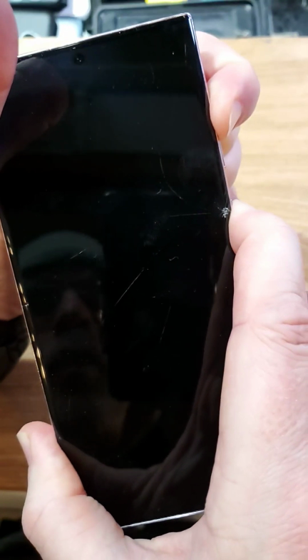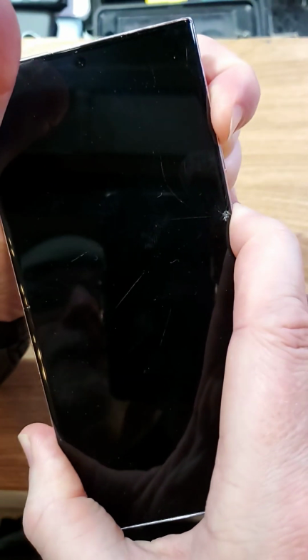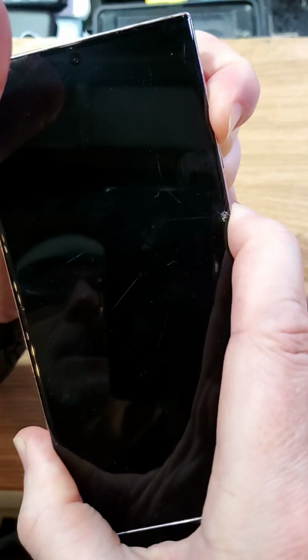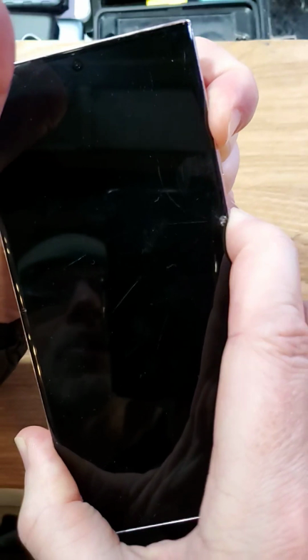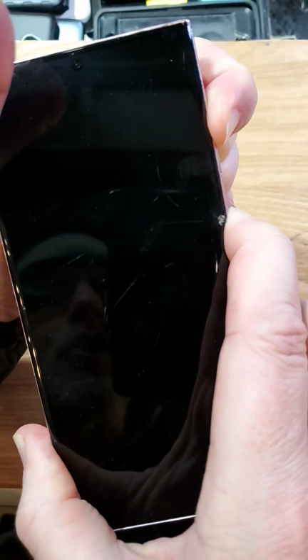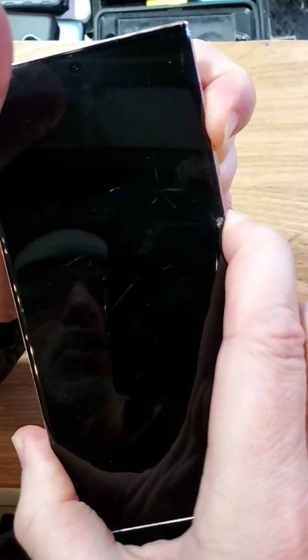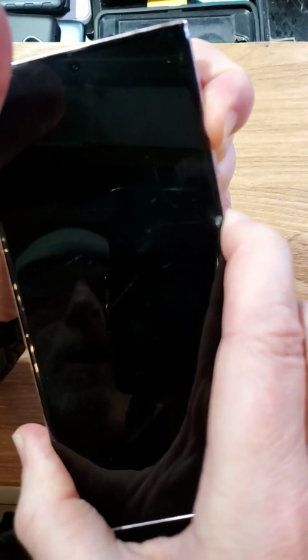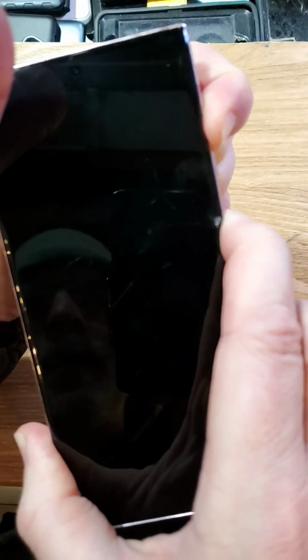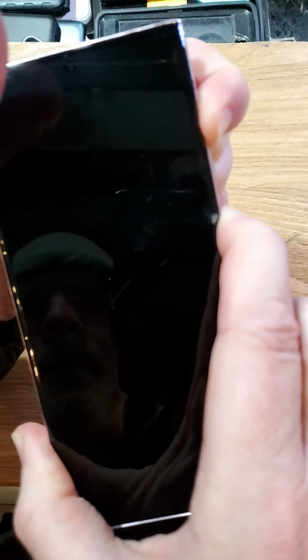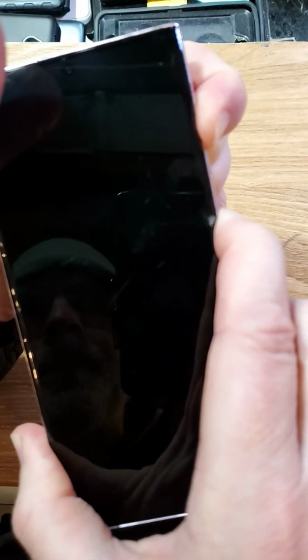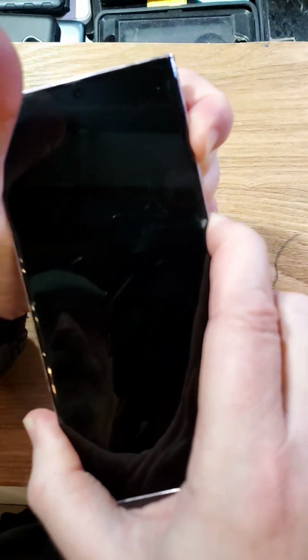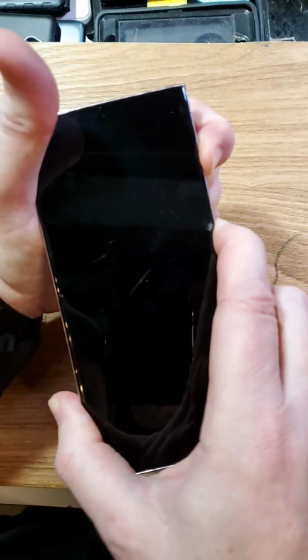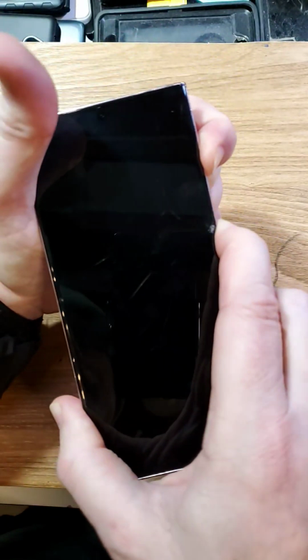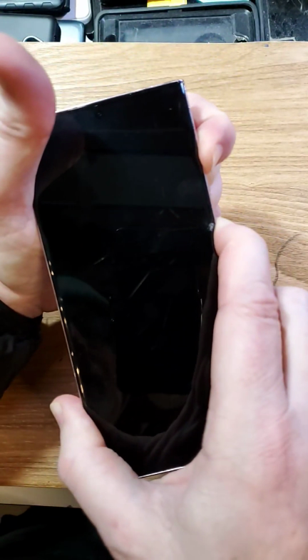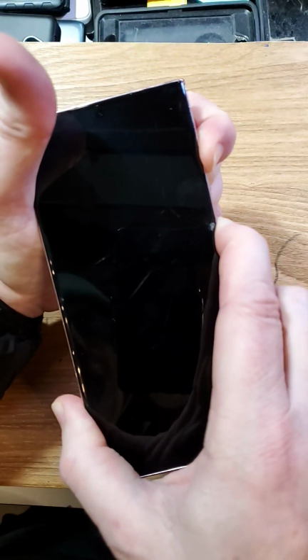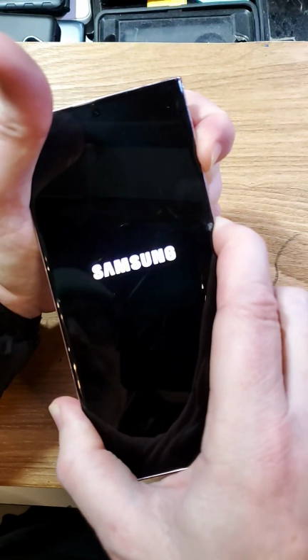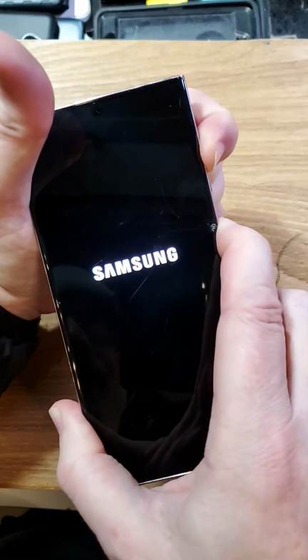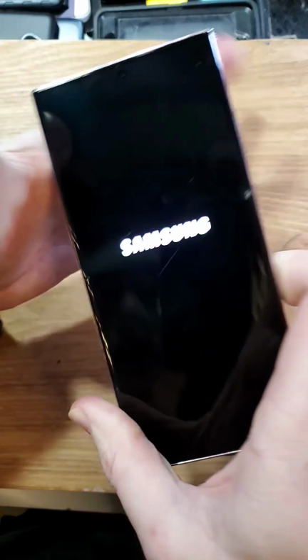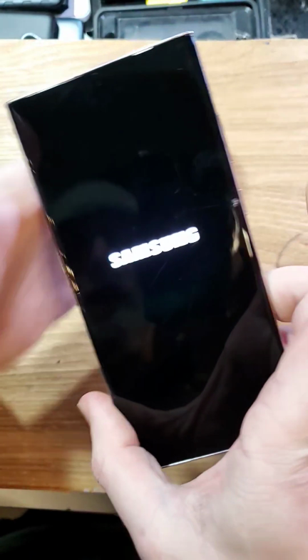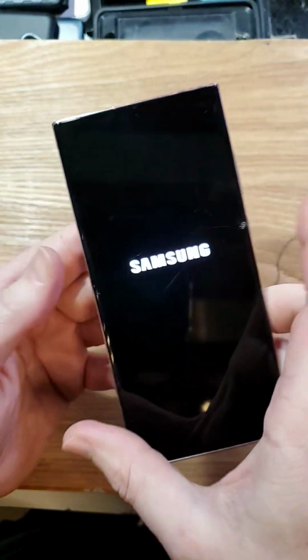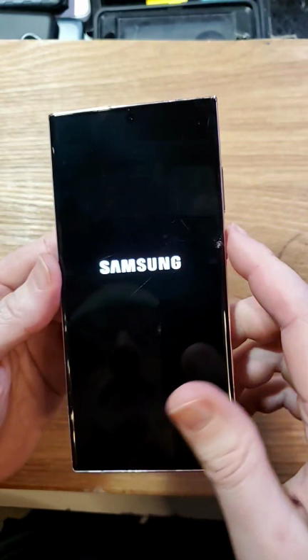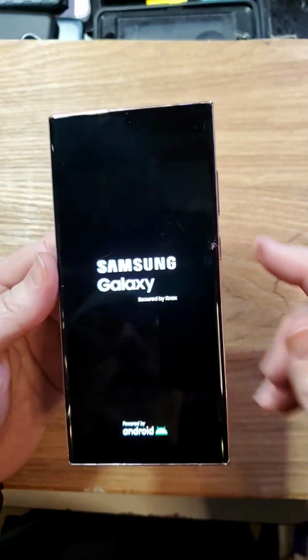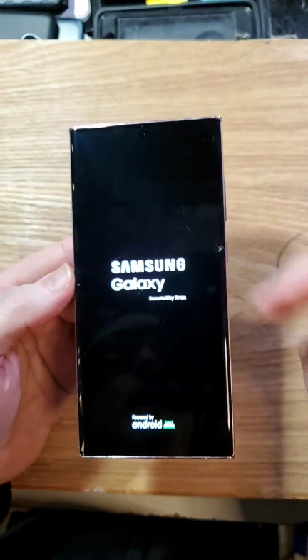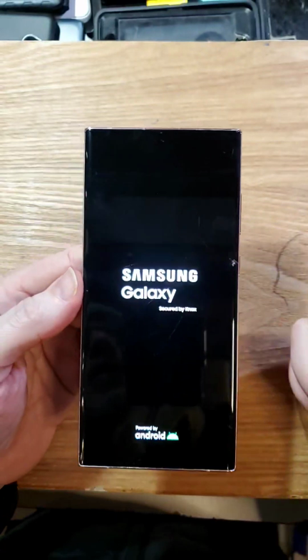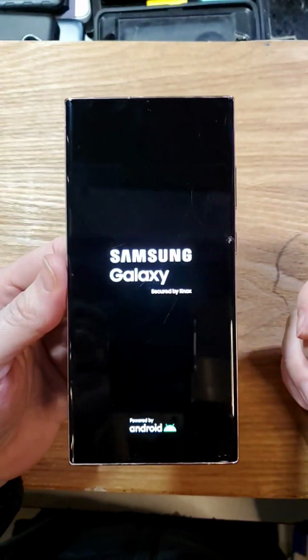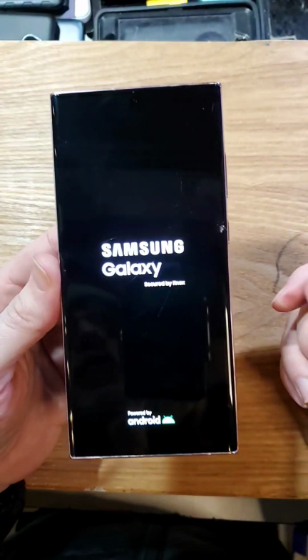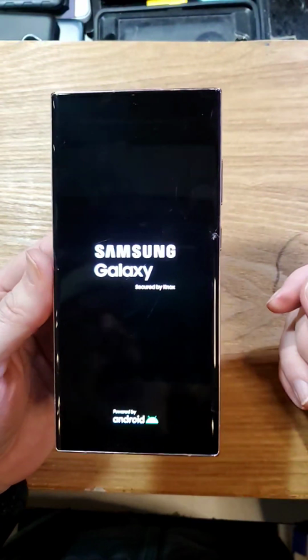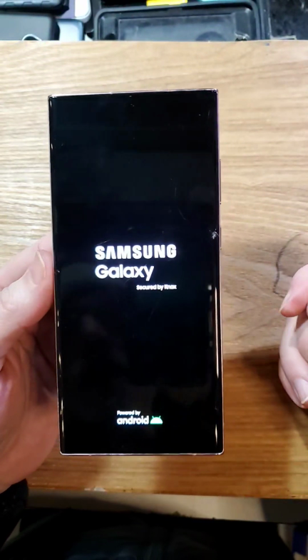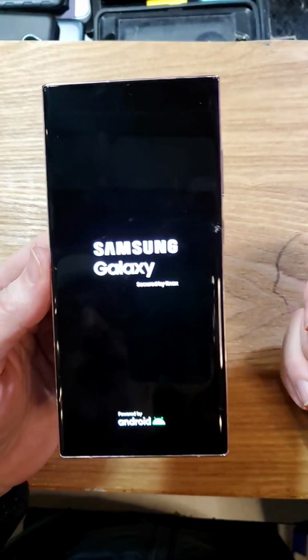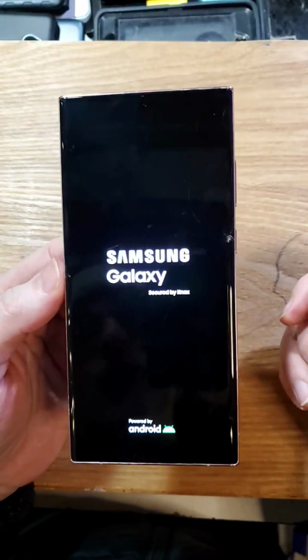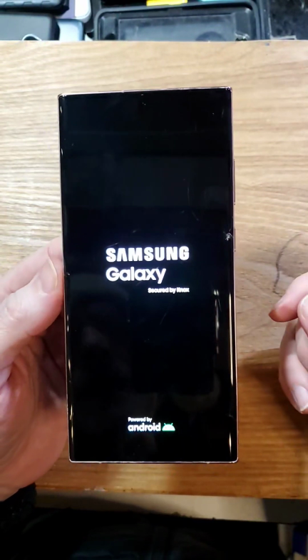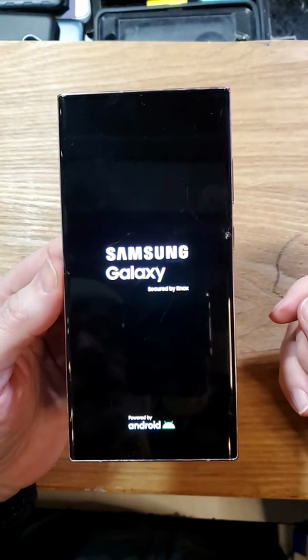We're waiting for the Samsung logo to show up. It's going to give us a vibration — keep holding. There it is. Now it's going to bring up the Android Recovery menu. Now we can reset it.